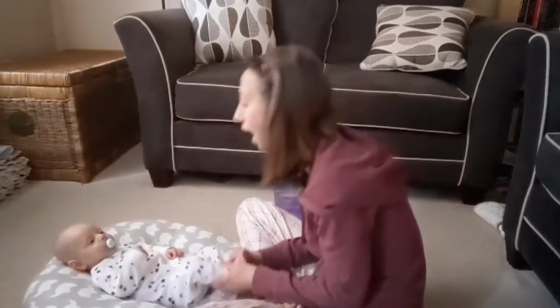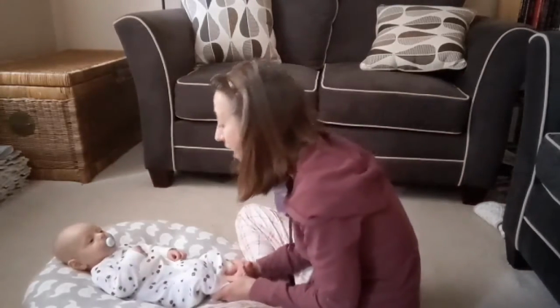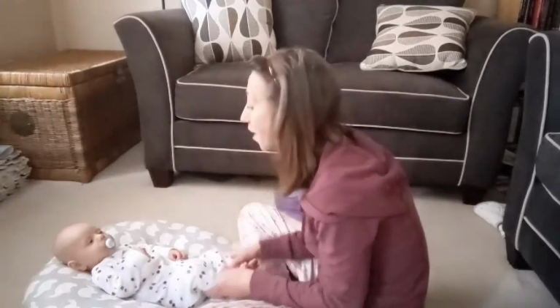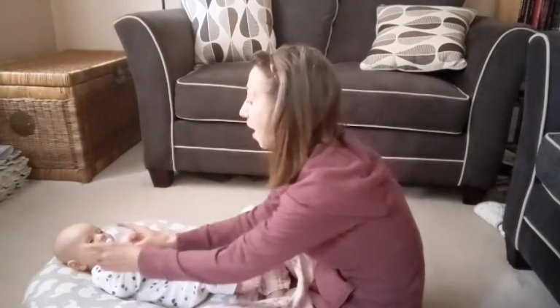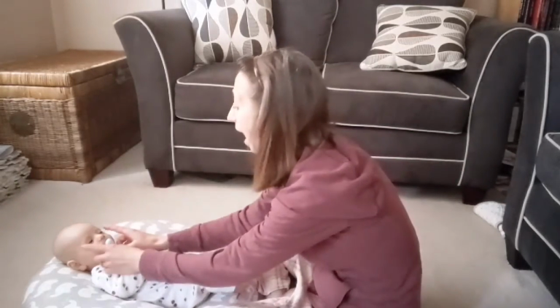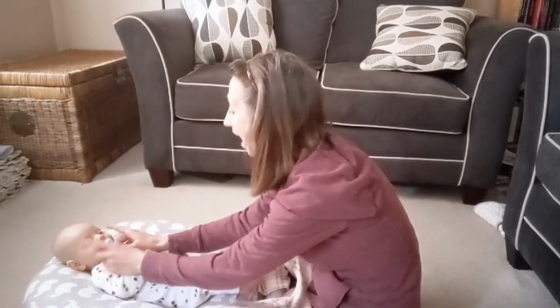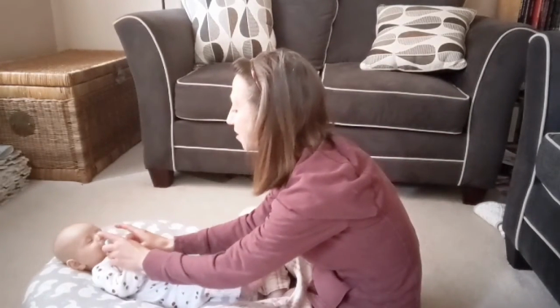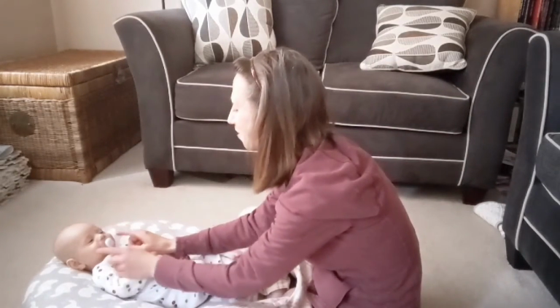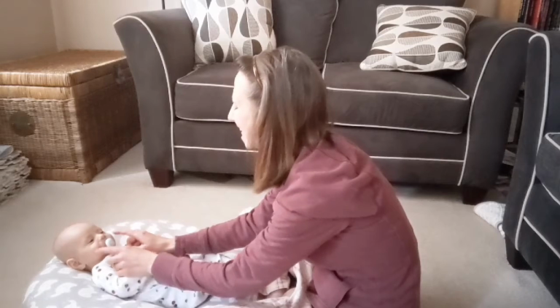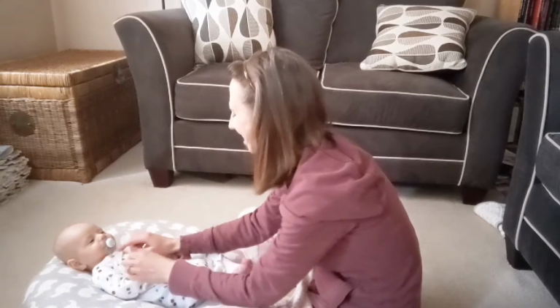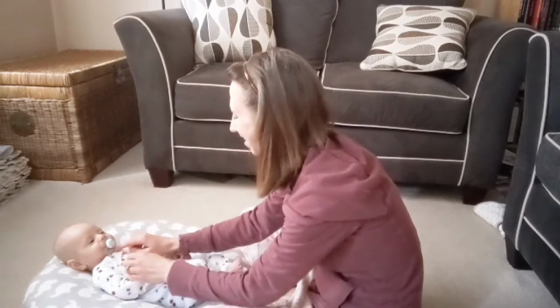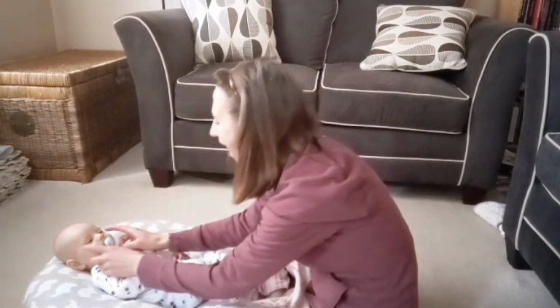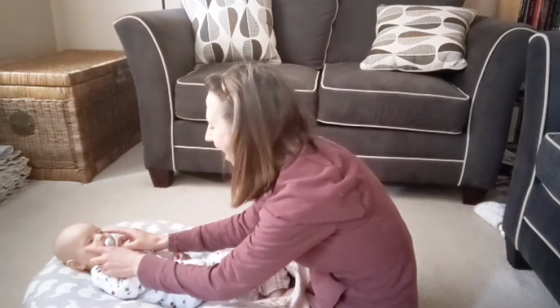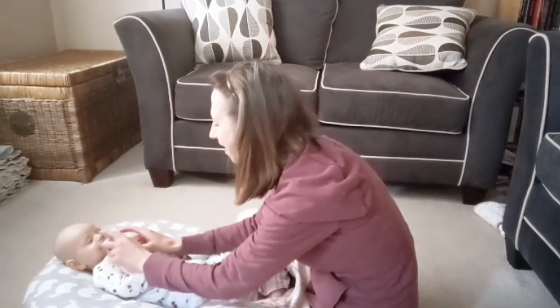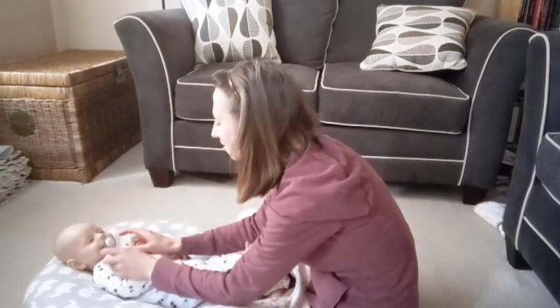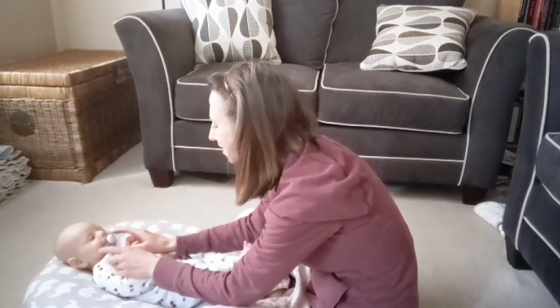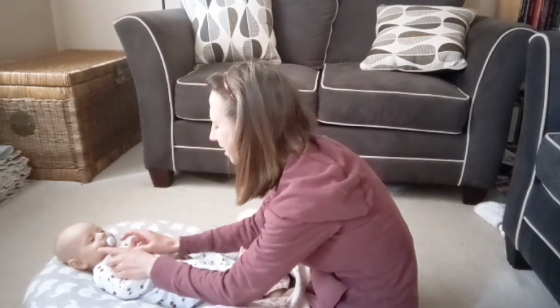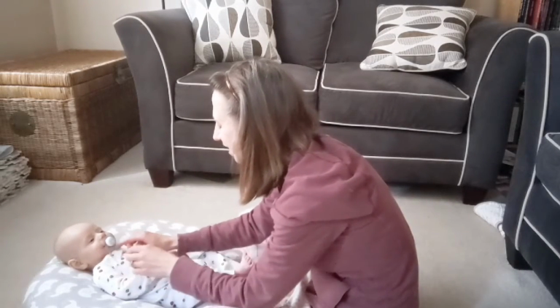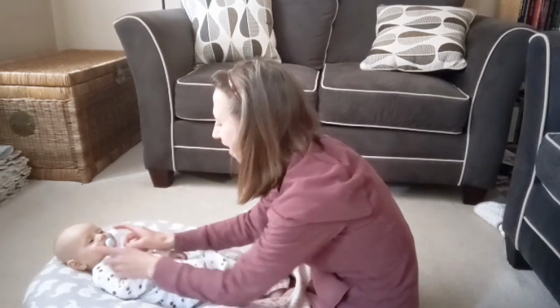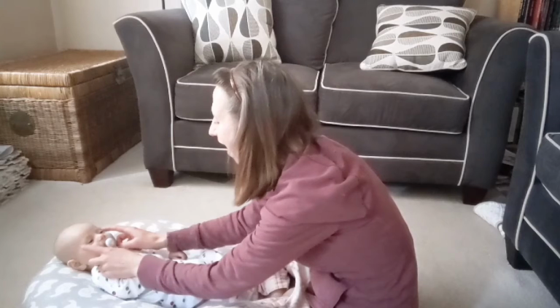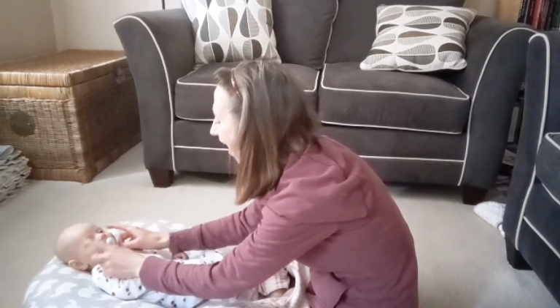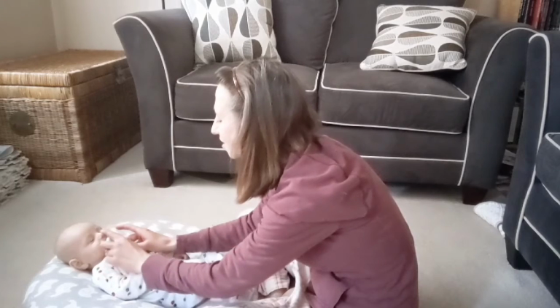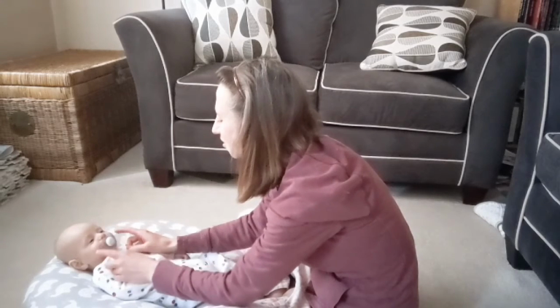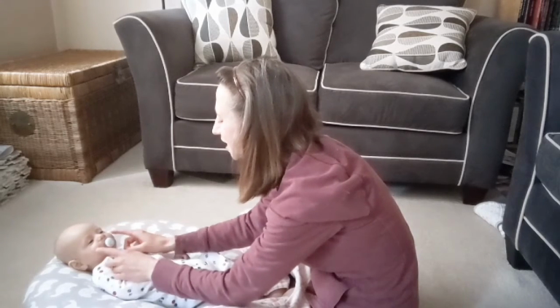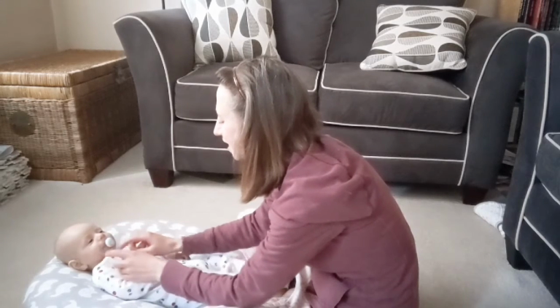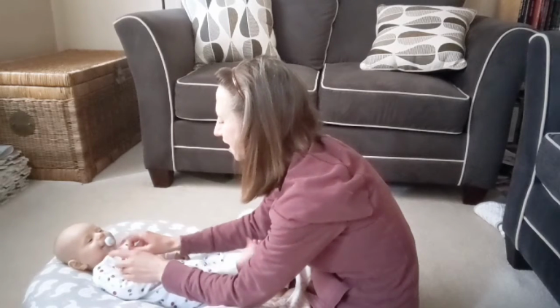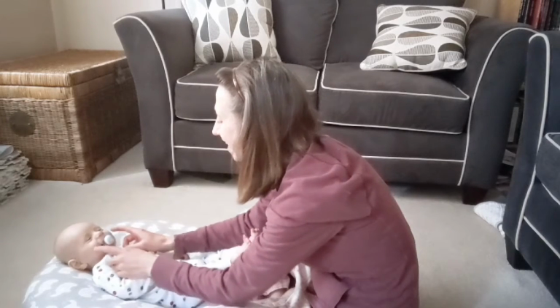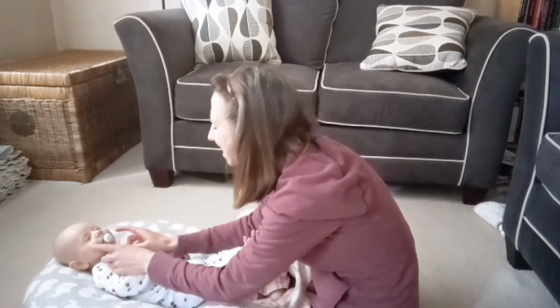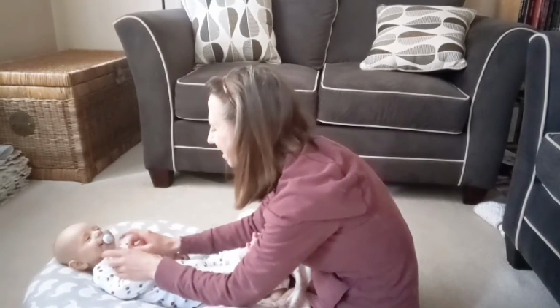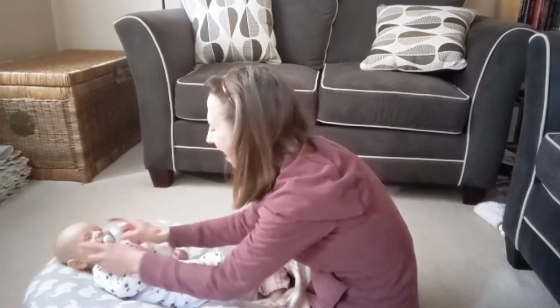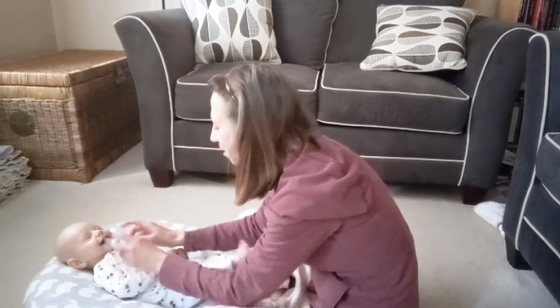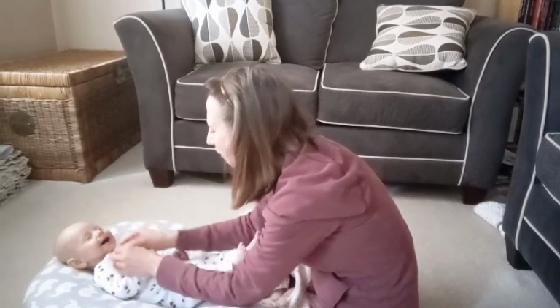Ready? We go: eyes, nose, cheeky cheeky chin. Eyes, nose, cheeky cheeky chin. Eyes, nose, cheeky cheeky chin. Cheeky cheeky chin, eyes, nose.